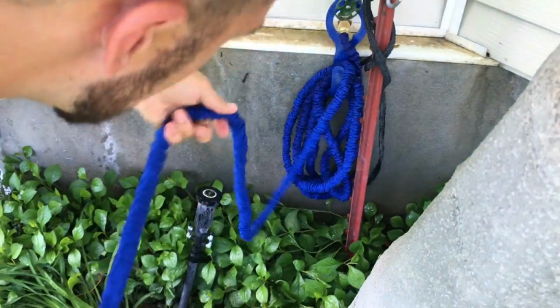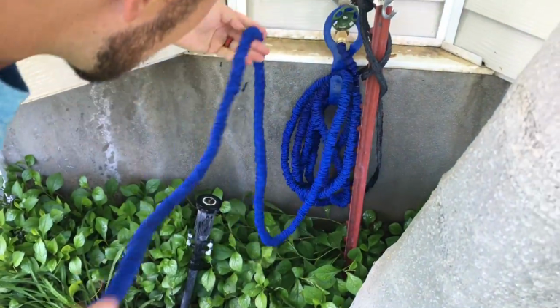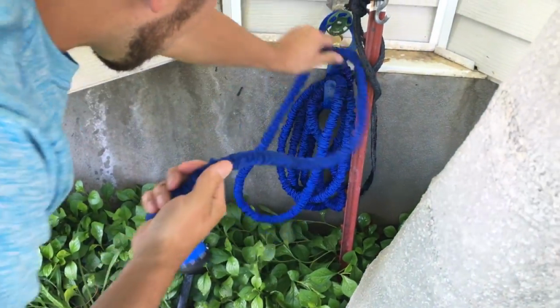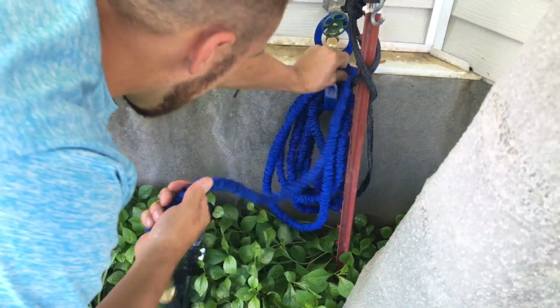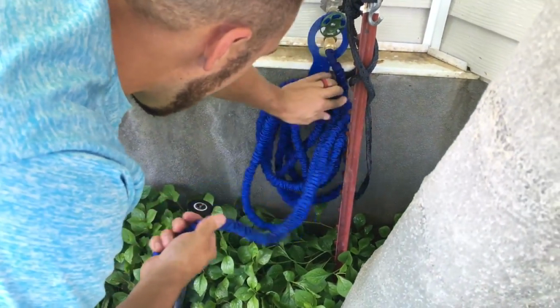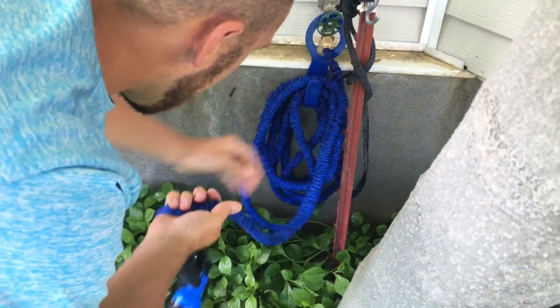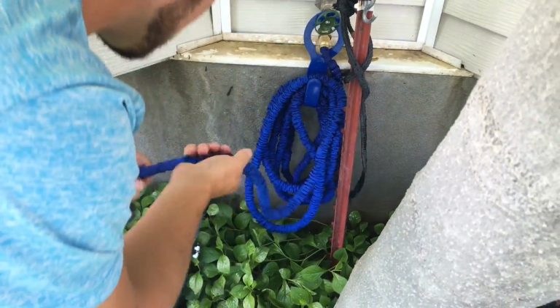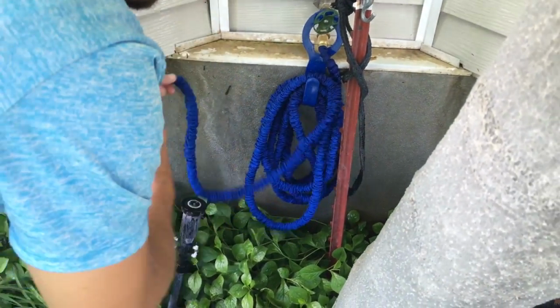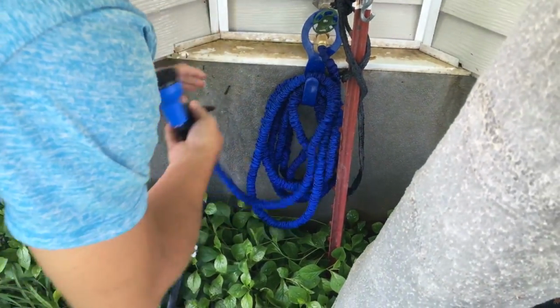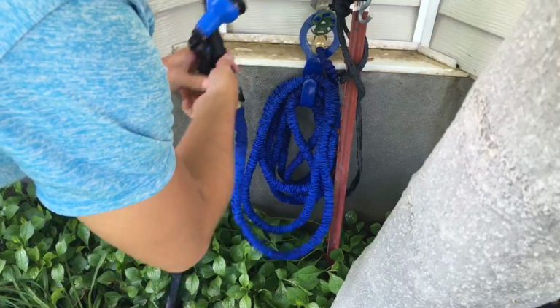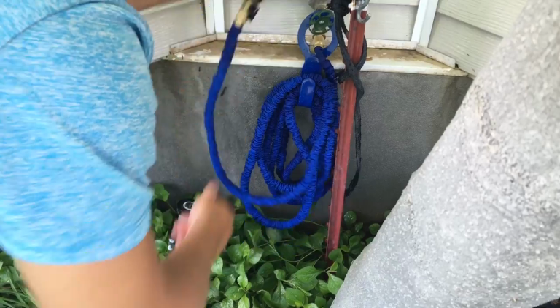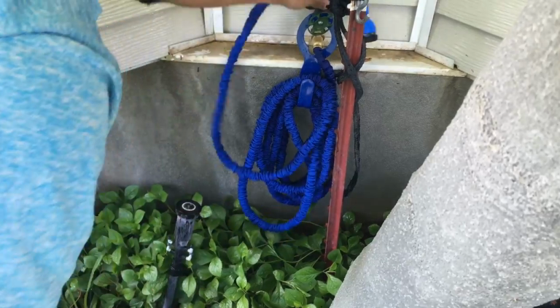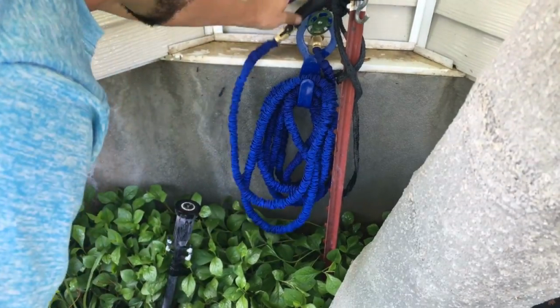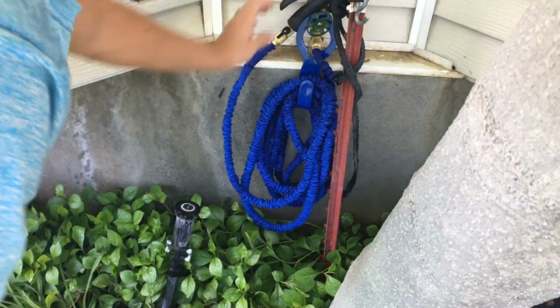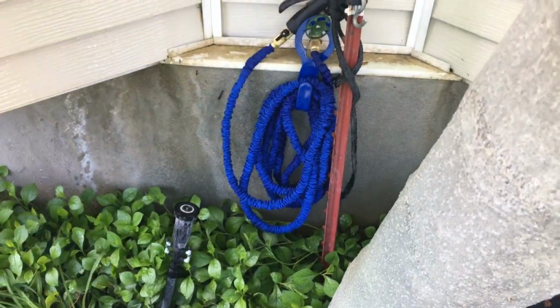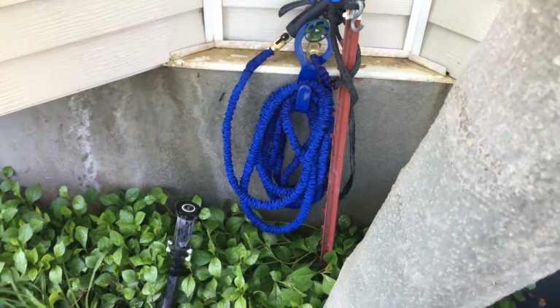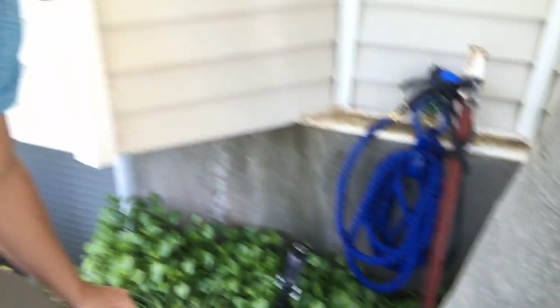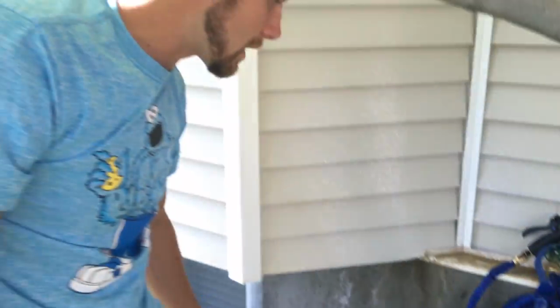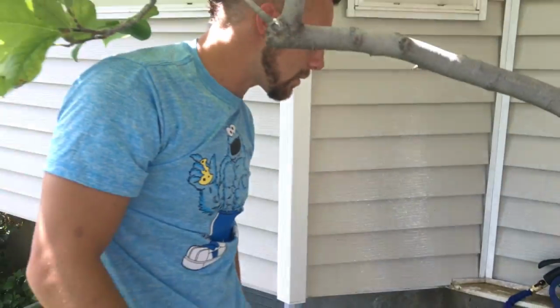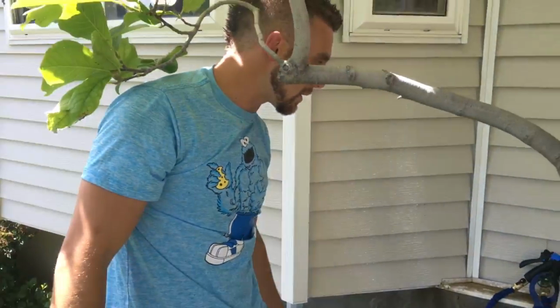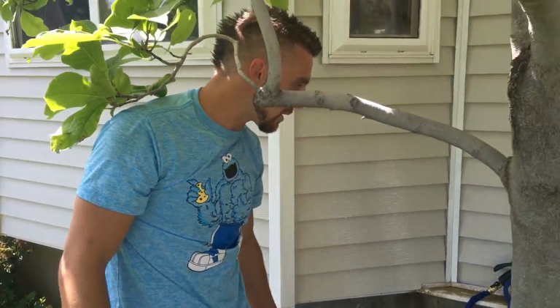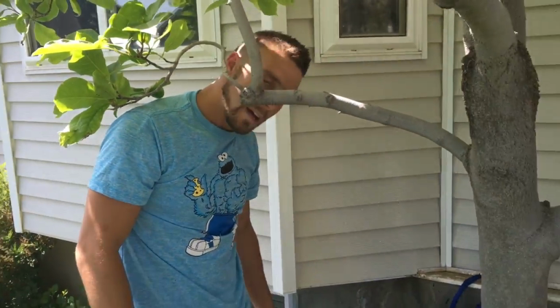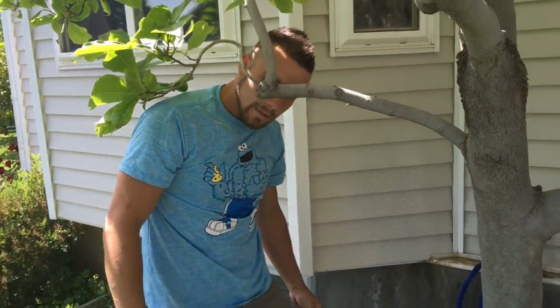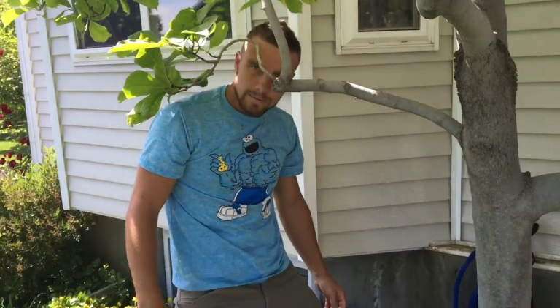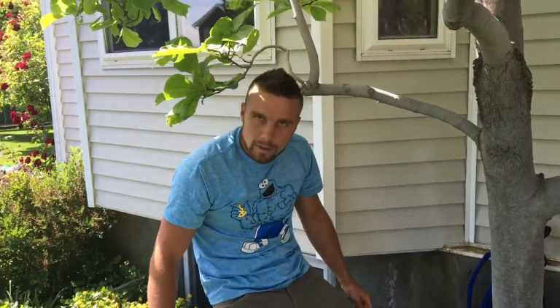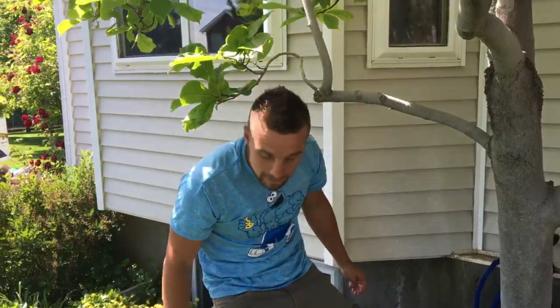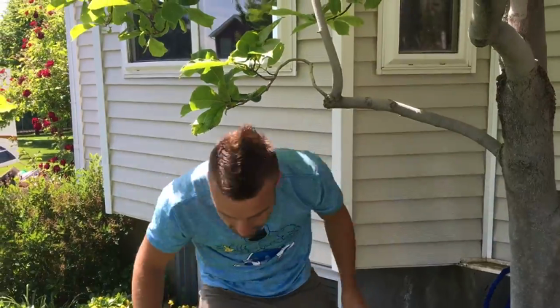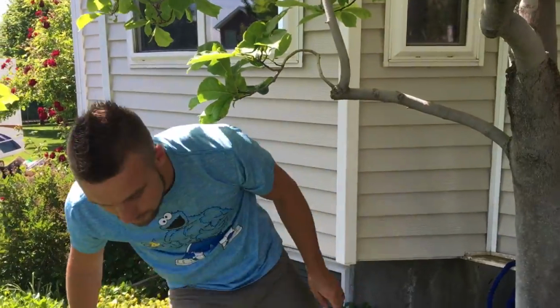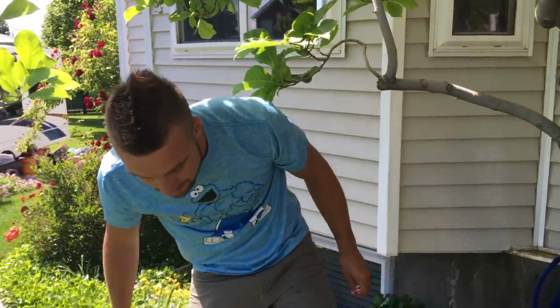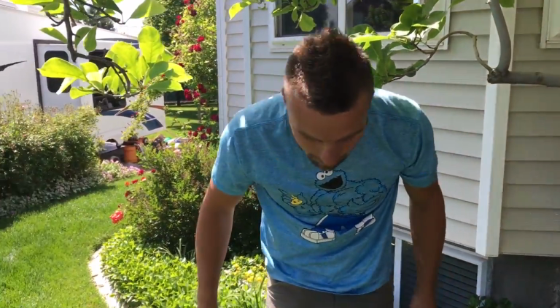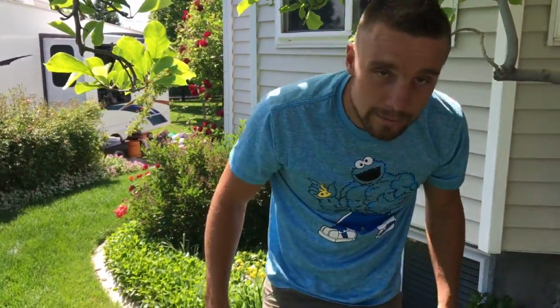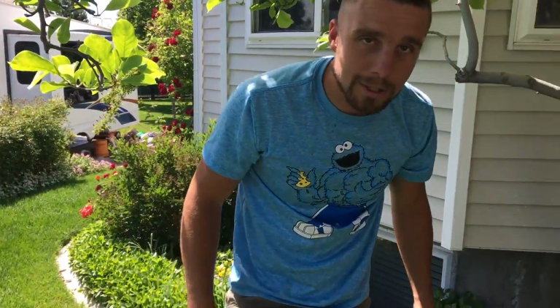Great little product. I like it — a lot more convenient than having a big giant hose reel. So if you liked this video, go ahead and hit the subscribe button for me. Thanks for watching.